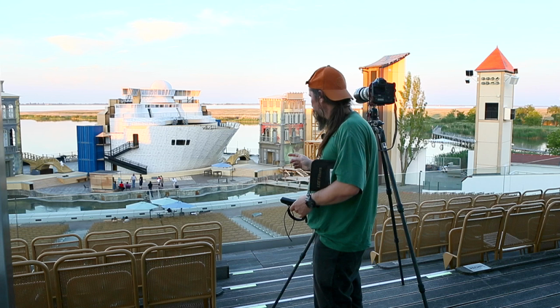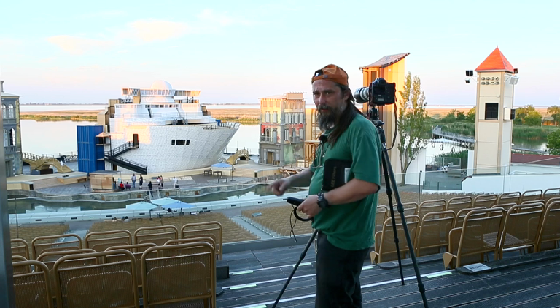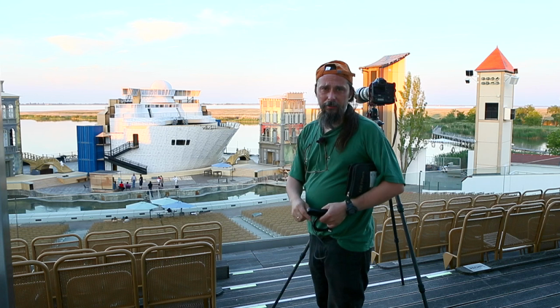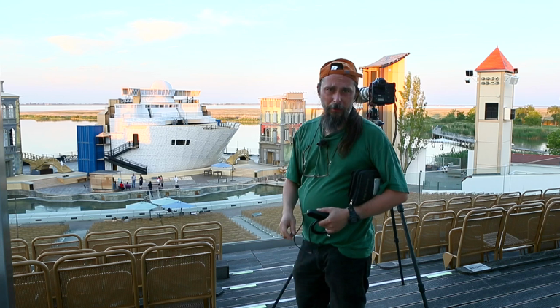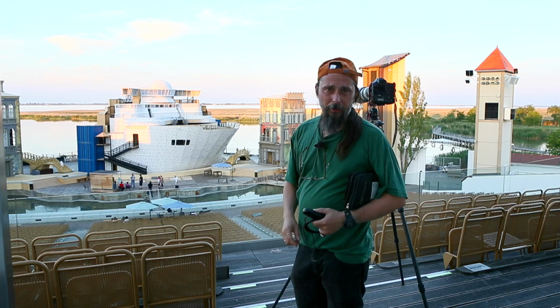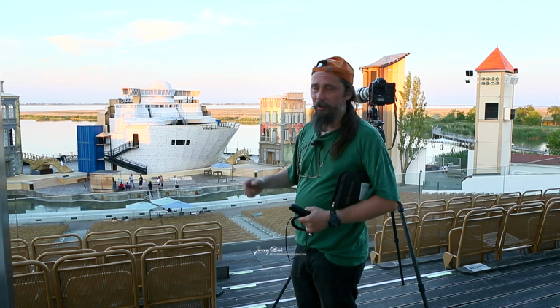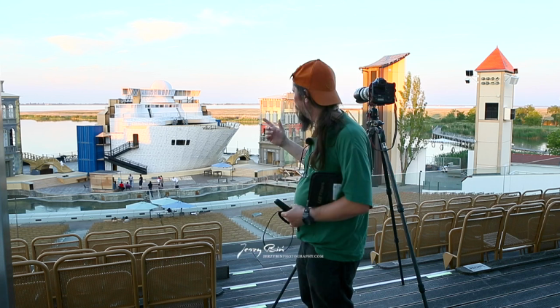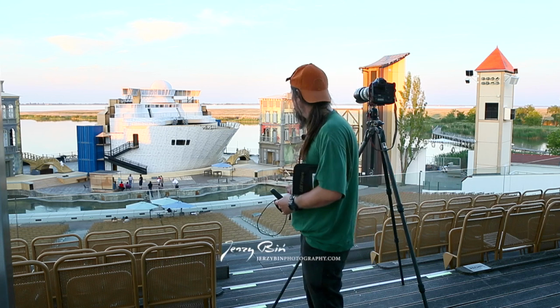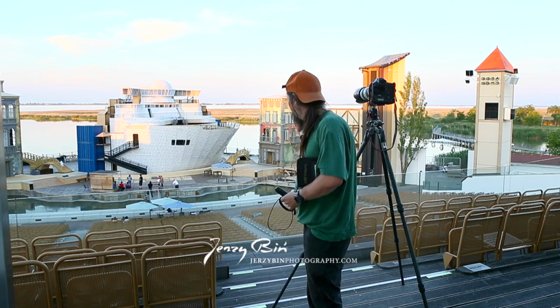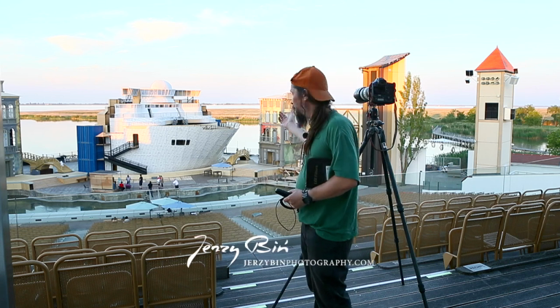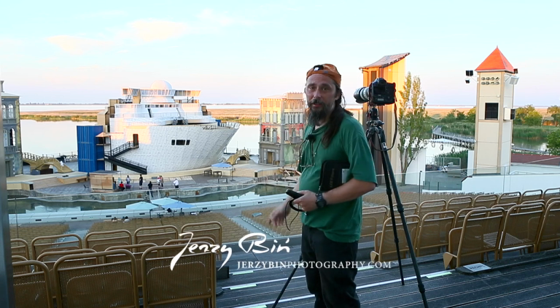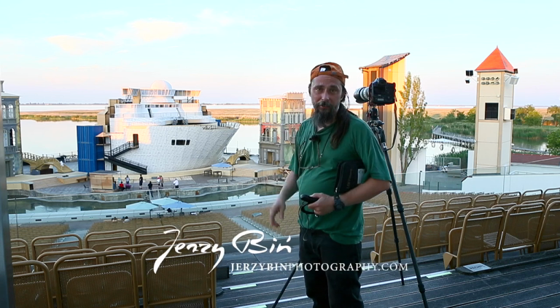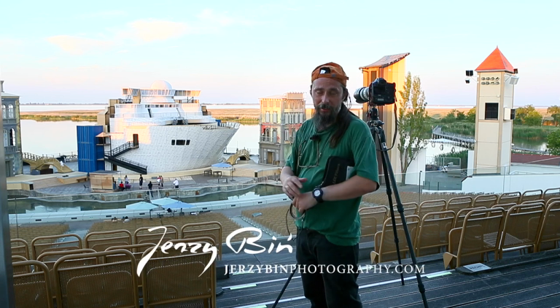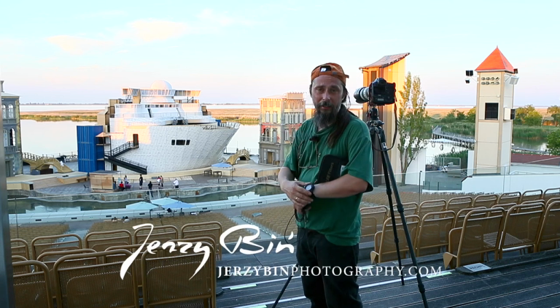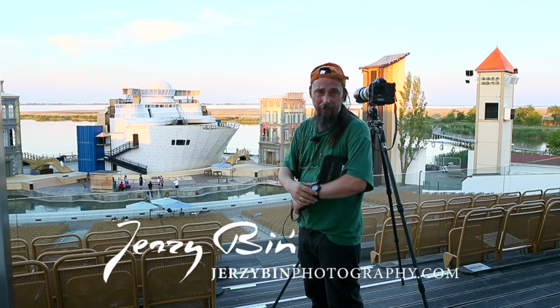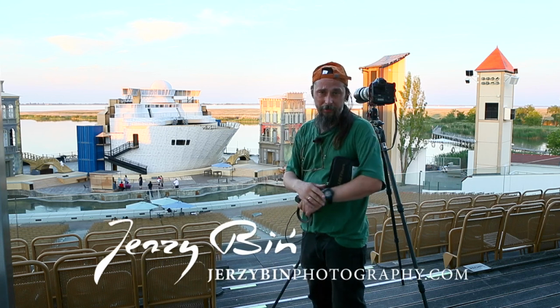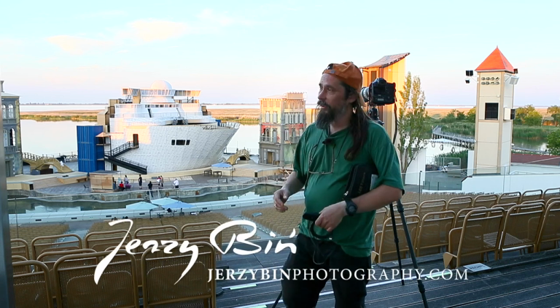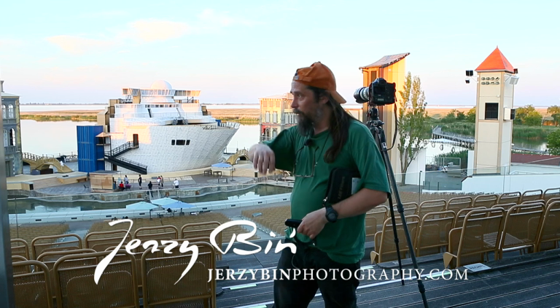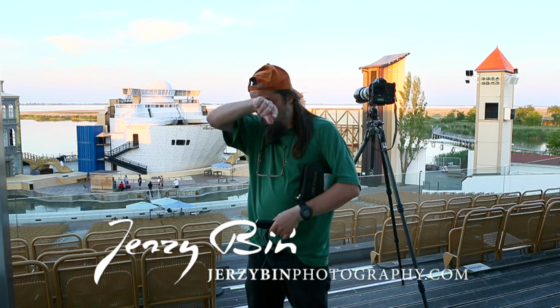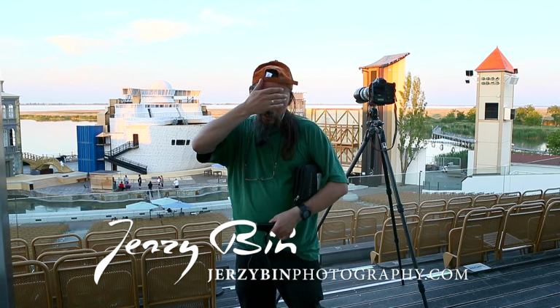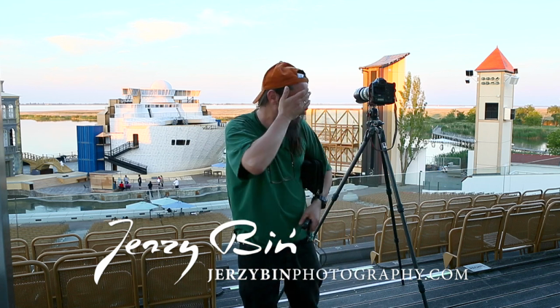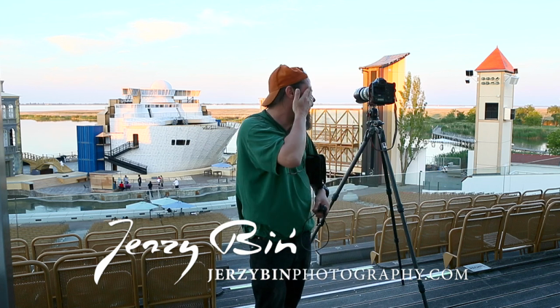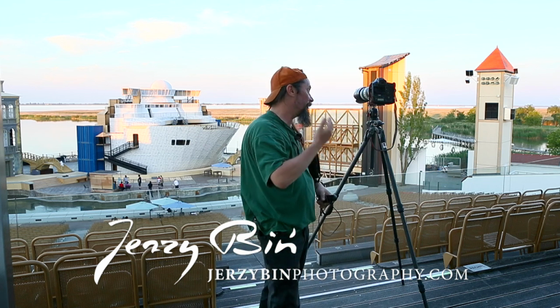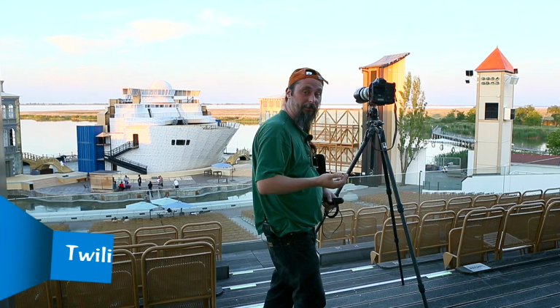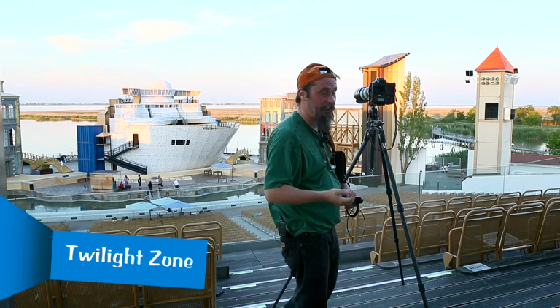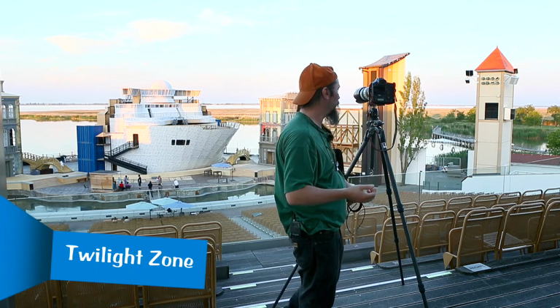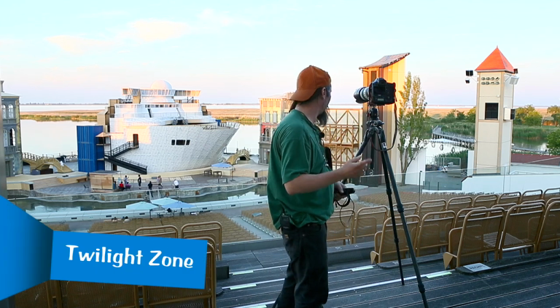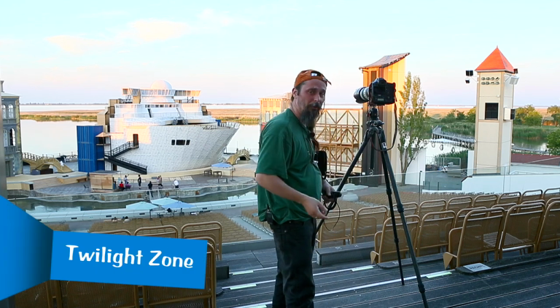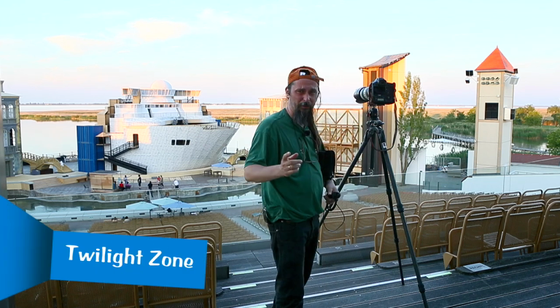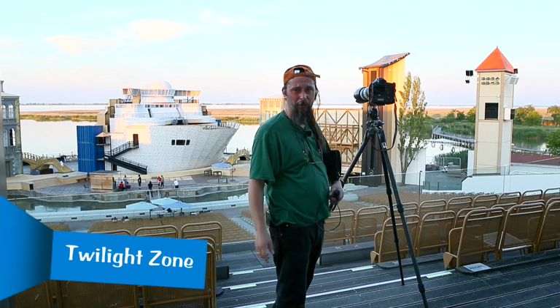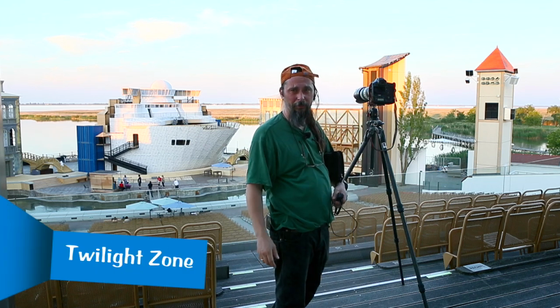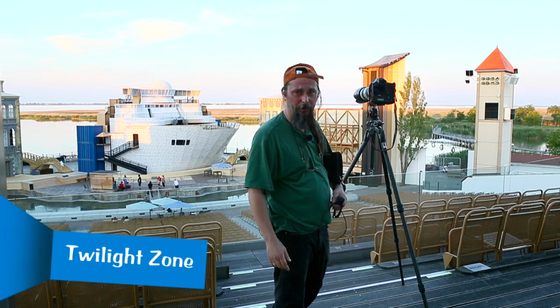Hi, this is Jerzy. I'm in Mirbysh at the stage, actually above the stage. This is the second day of rehearsals. I'm sweating here like crazy. It was really hot today. I think tomorrow and on the weekend will be even hotter.